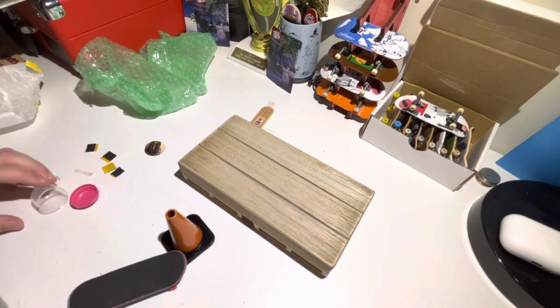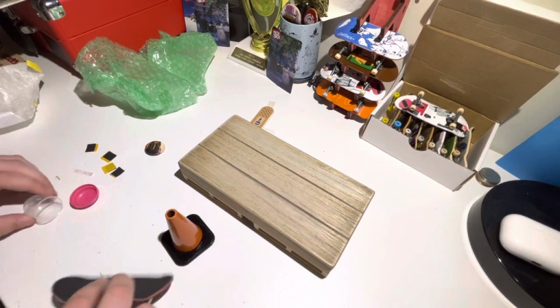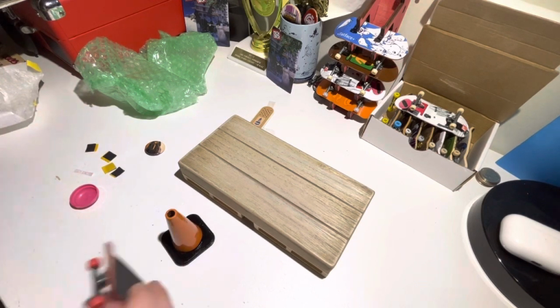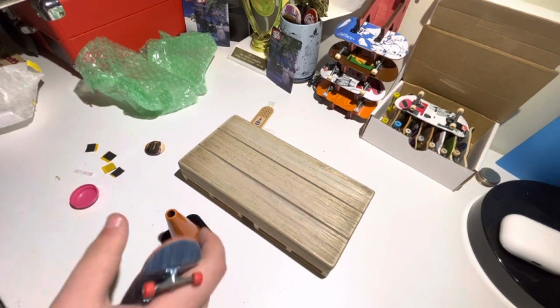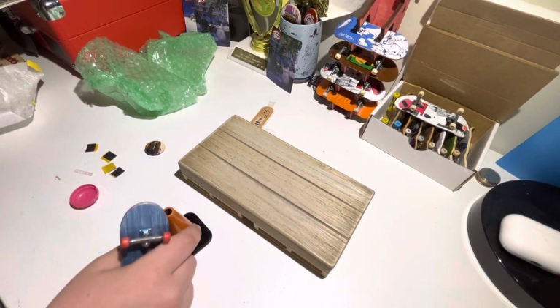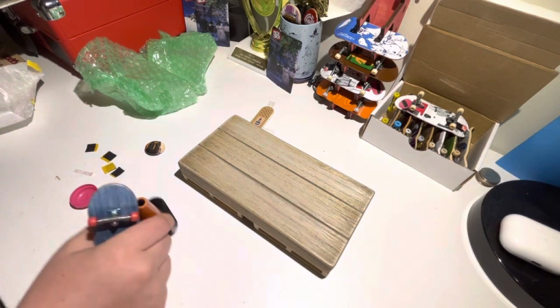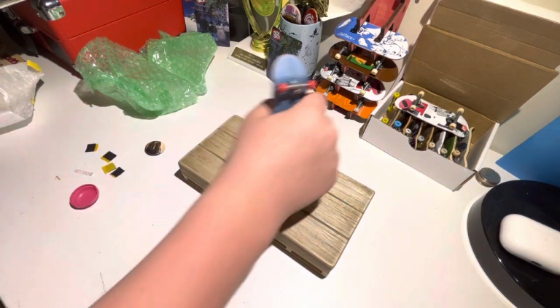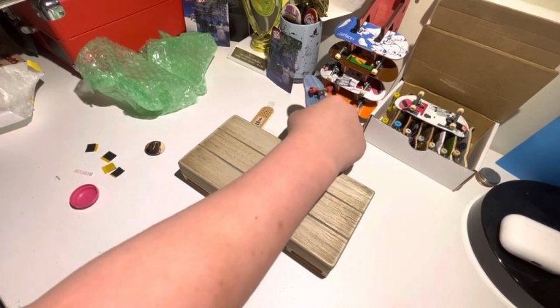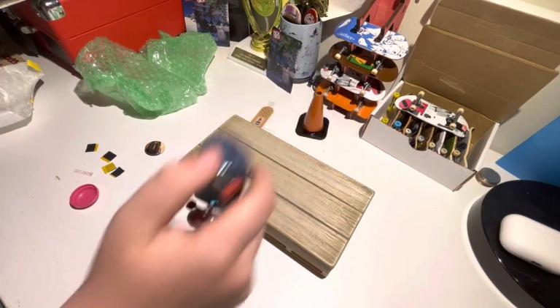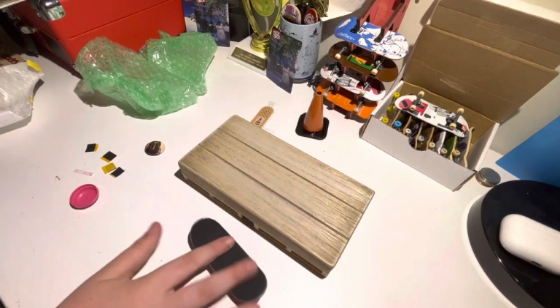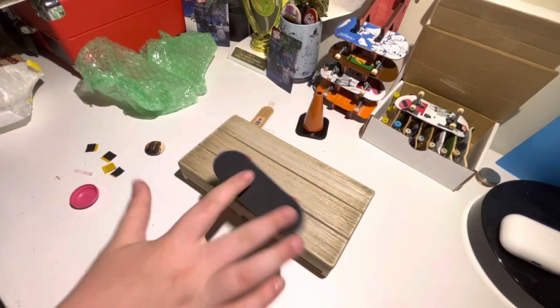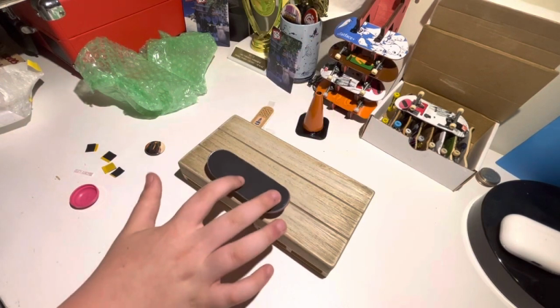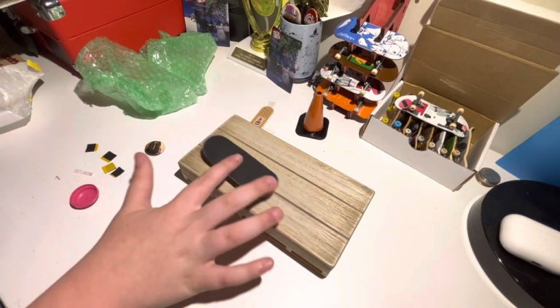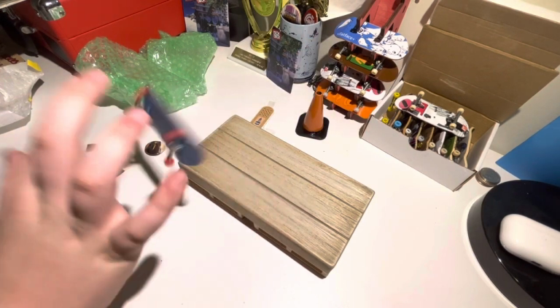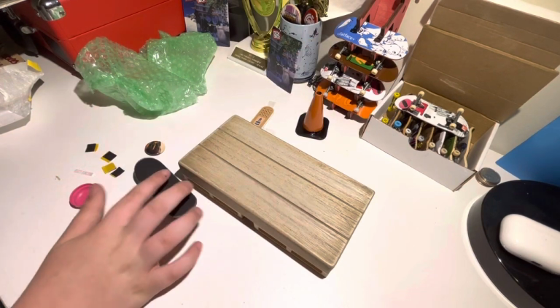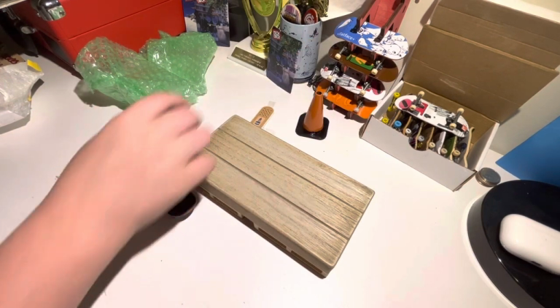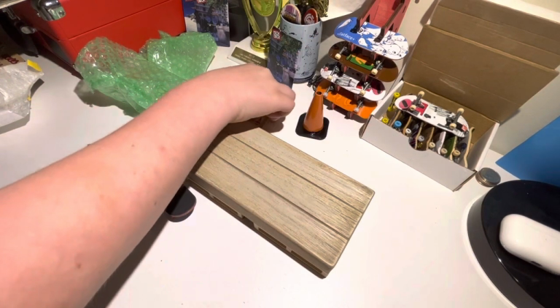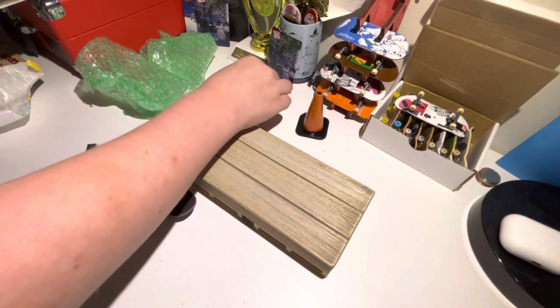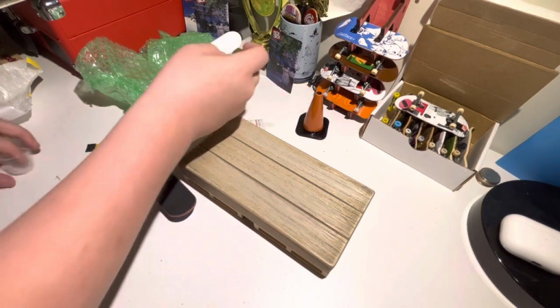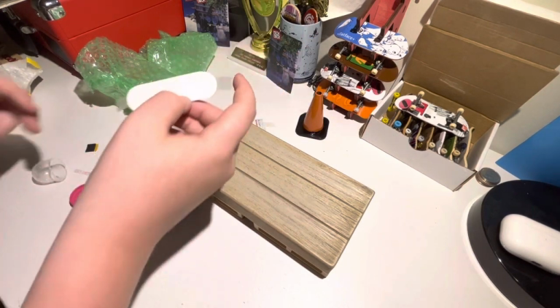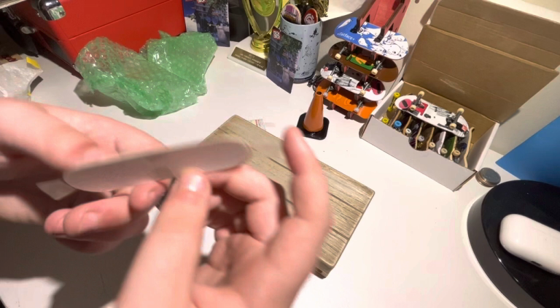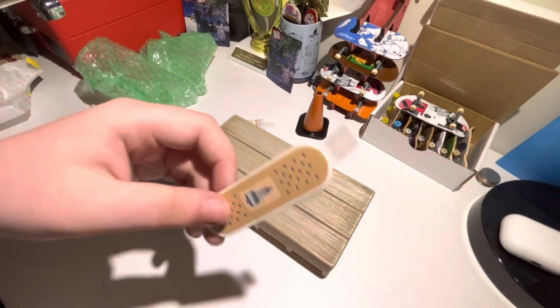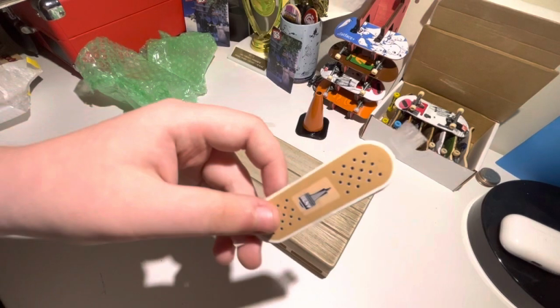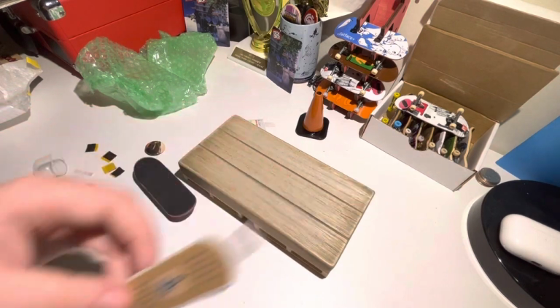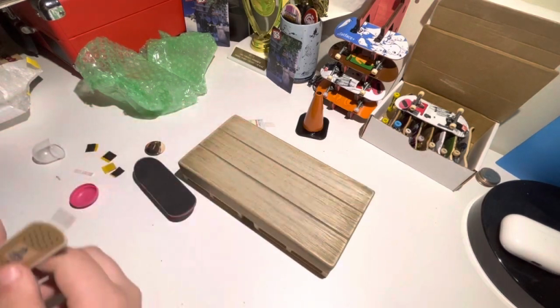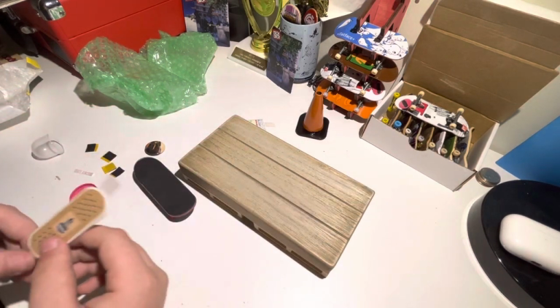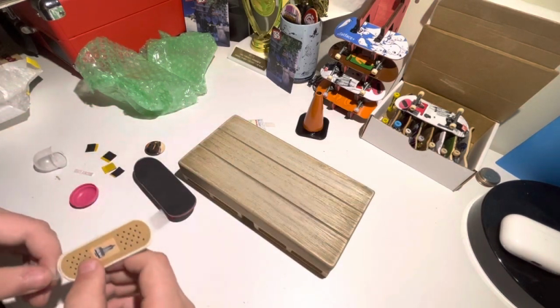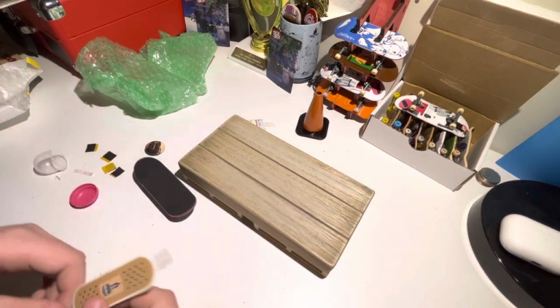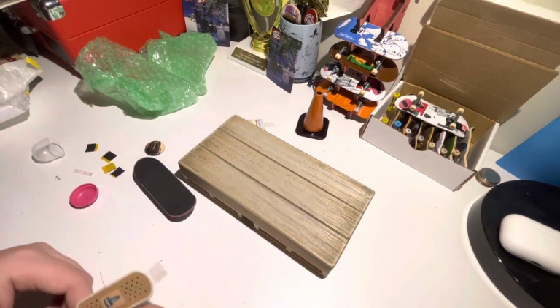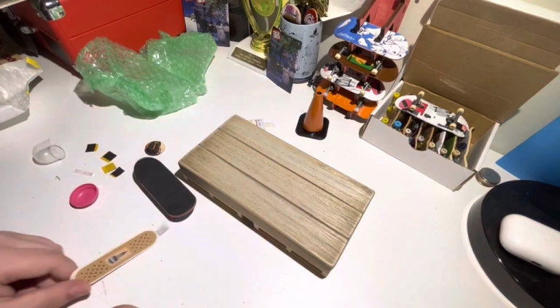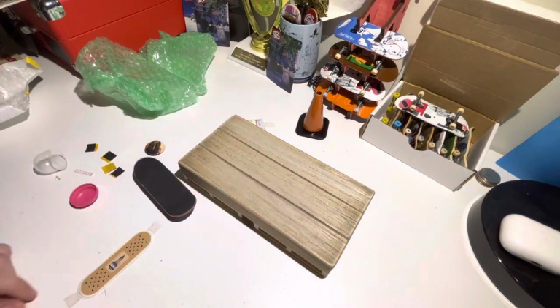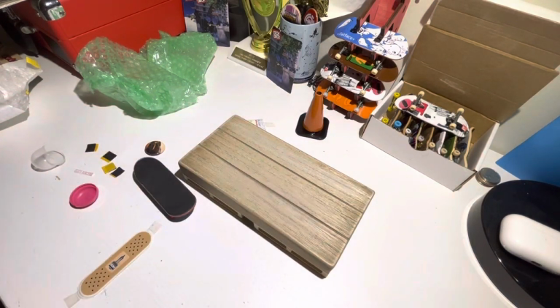Thank you so much, RealWear. That's a sick package. These look incredible. These are gonna be super fun to use. And you know I'm gonna be able to put some stickers on my kicker amp, so that's awesome. Thank you so much, RealWear.